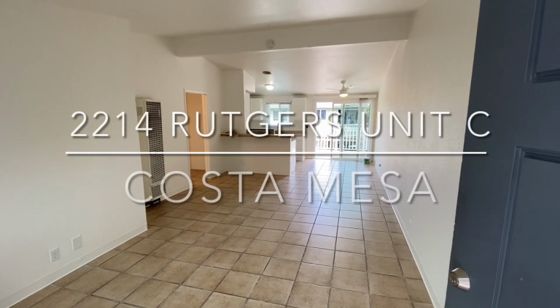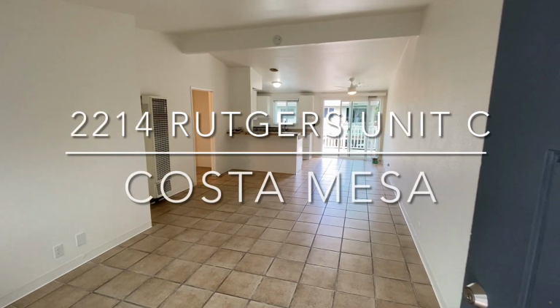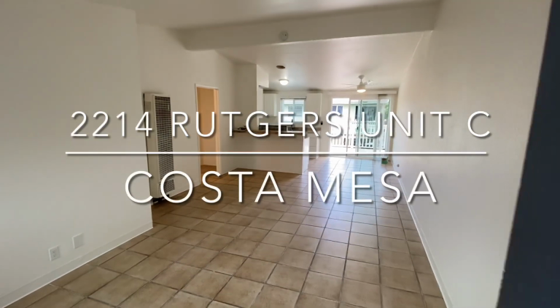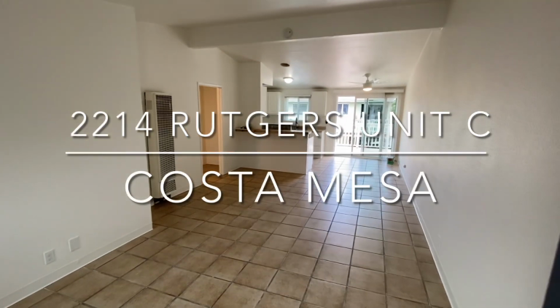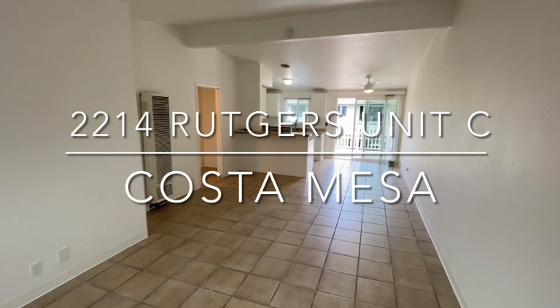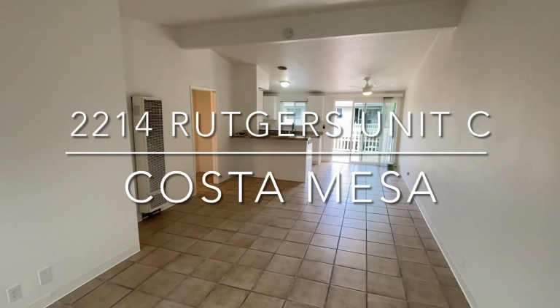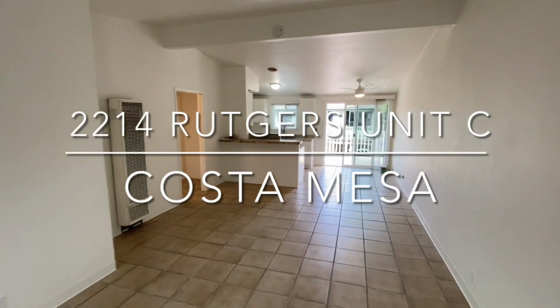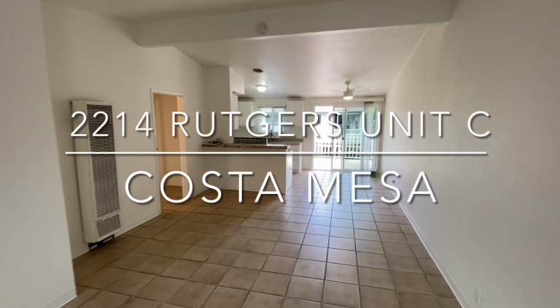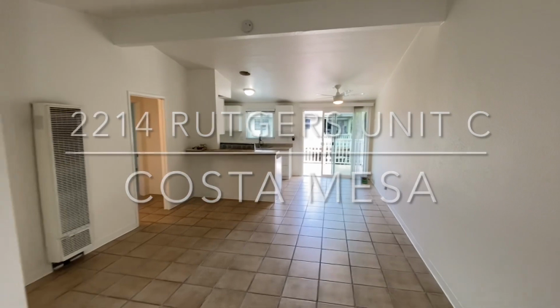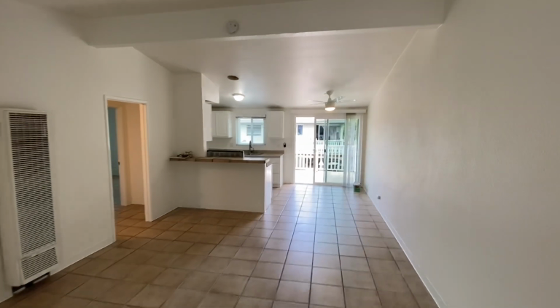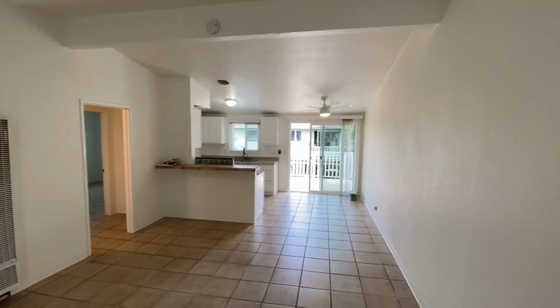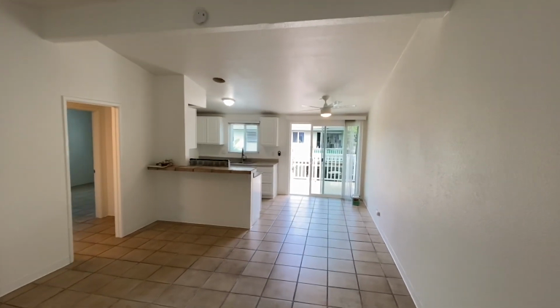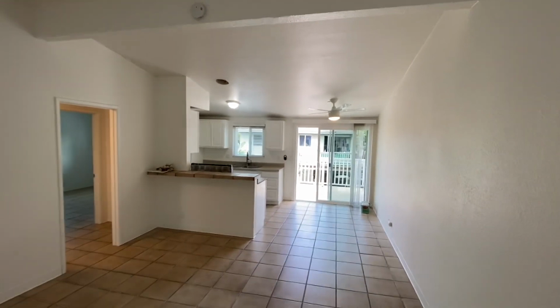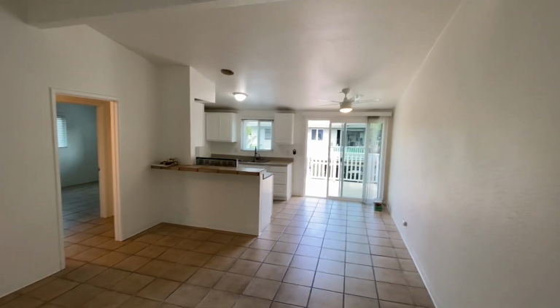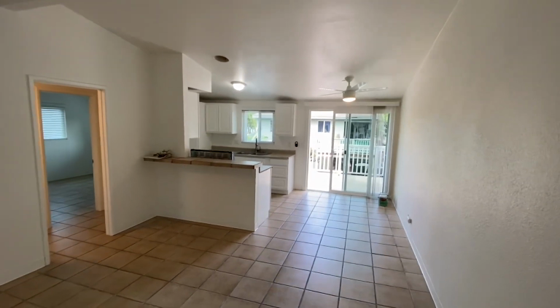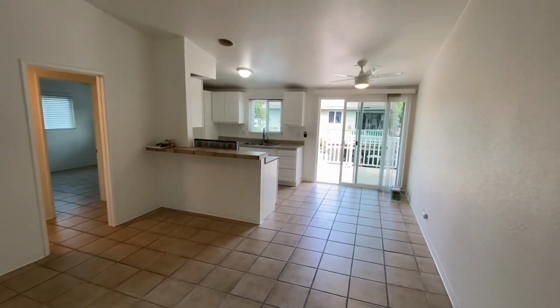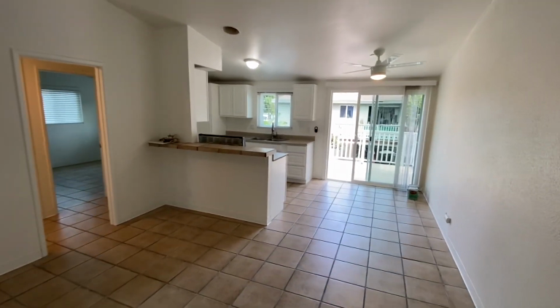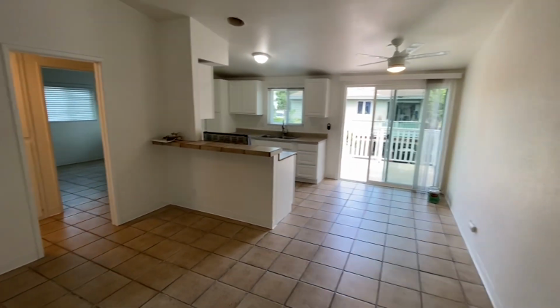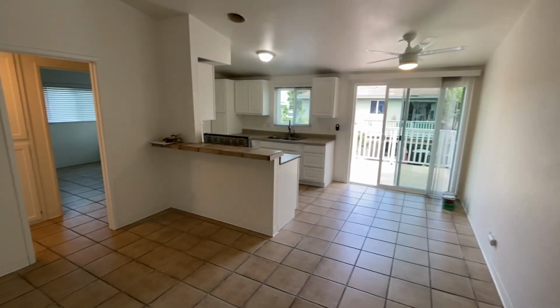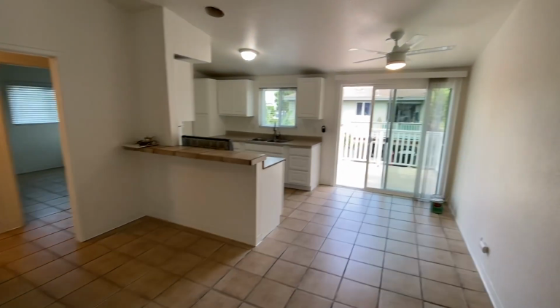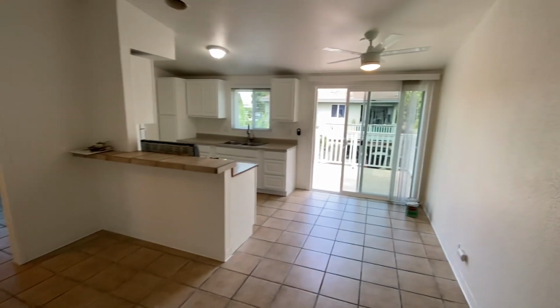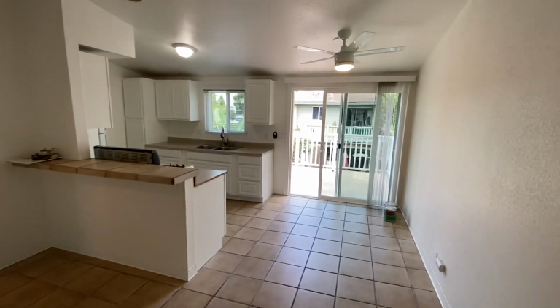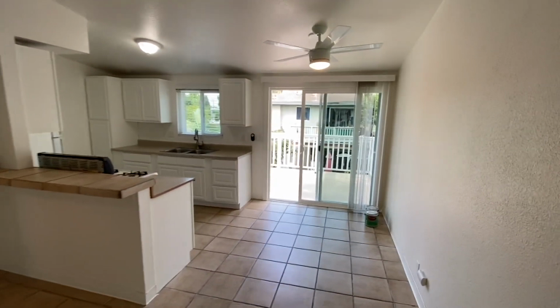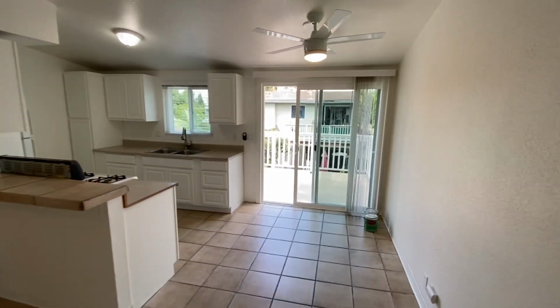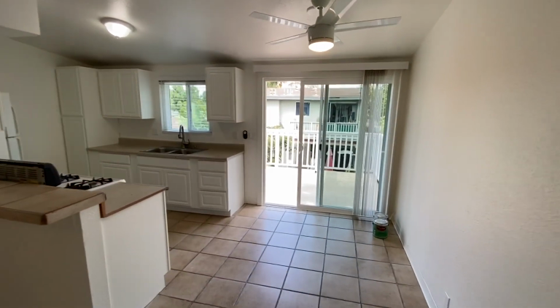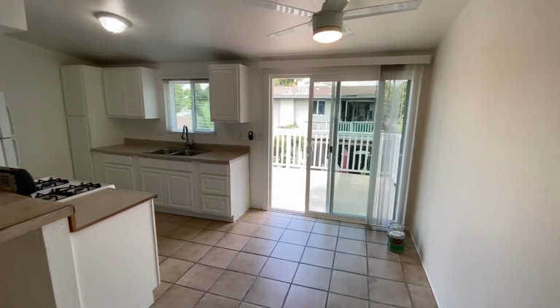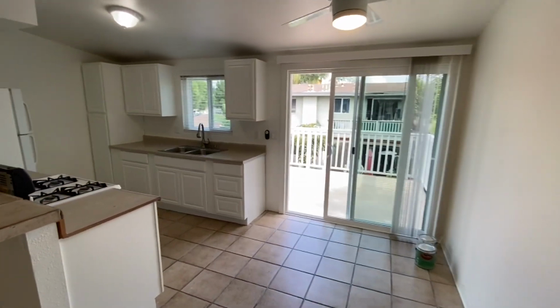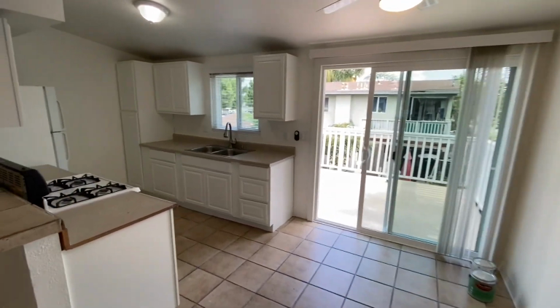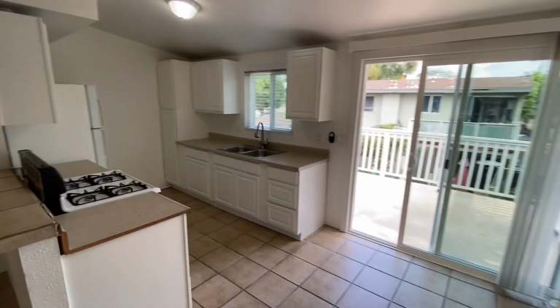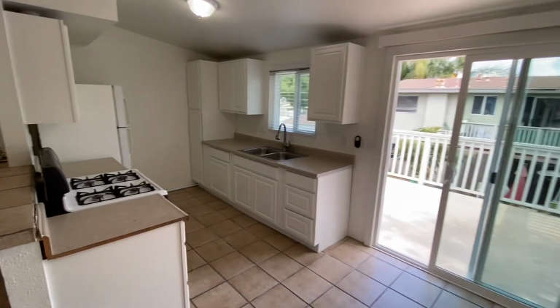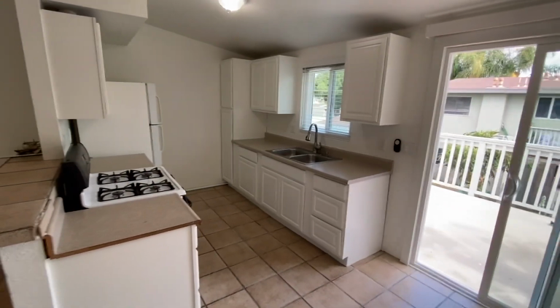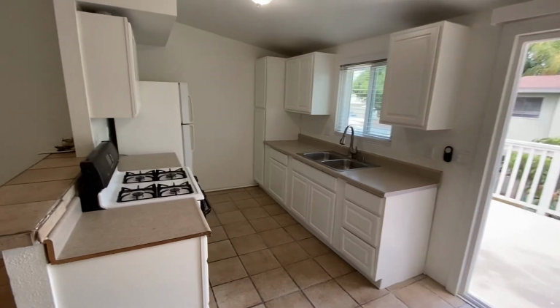This is 2214 Rutgers Drive, Unit C in Costa Mesa — a nice two-bedroom, one-bath upstairs unit.